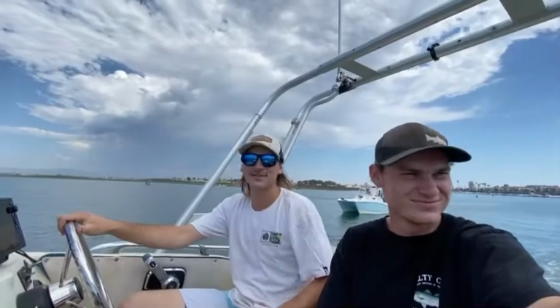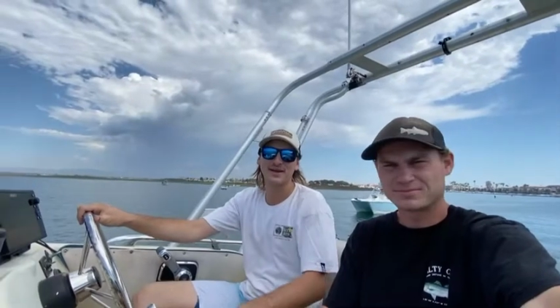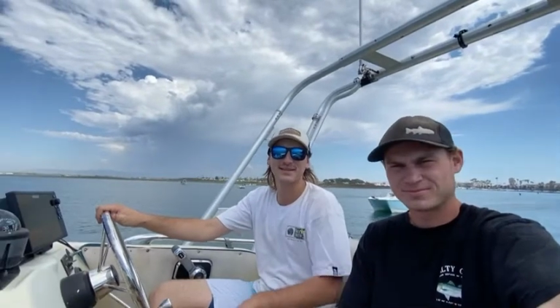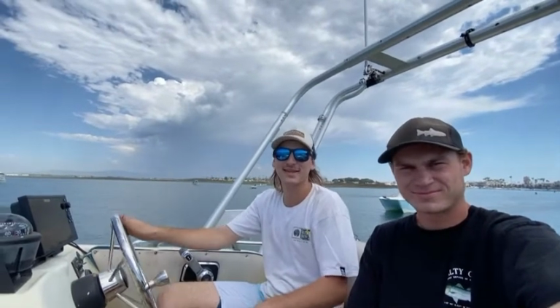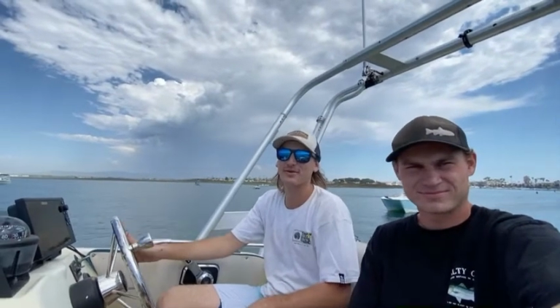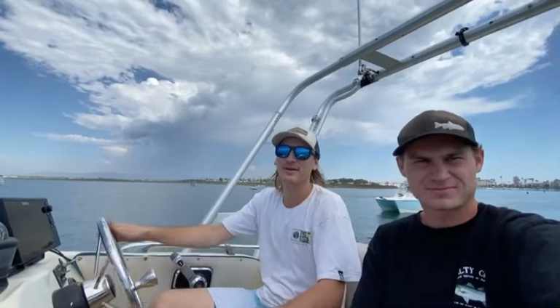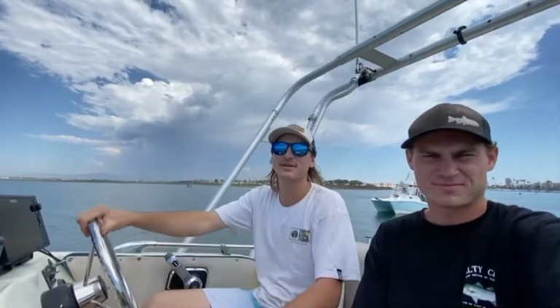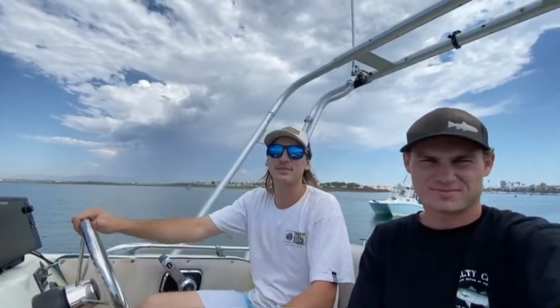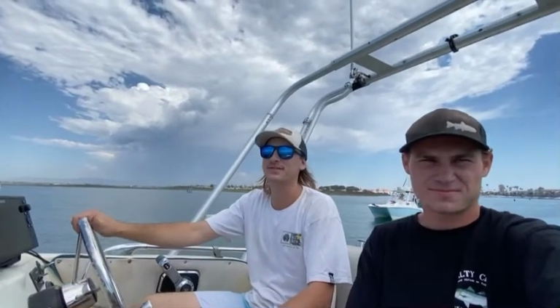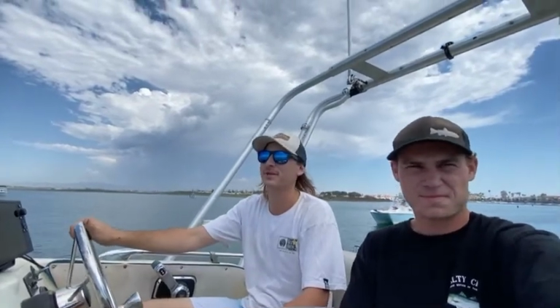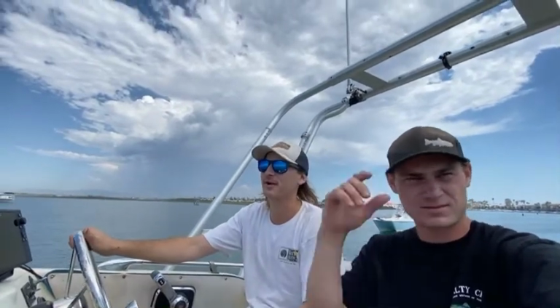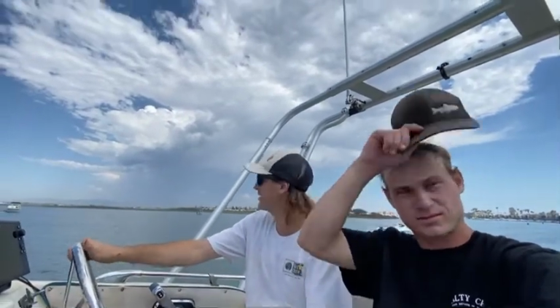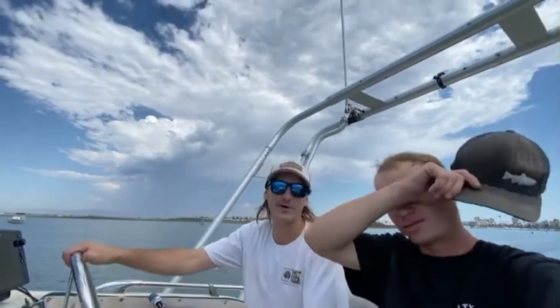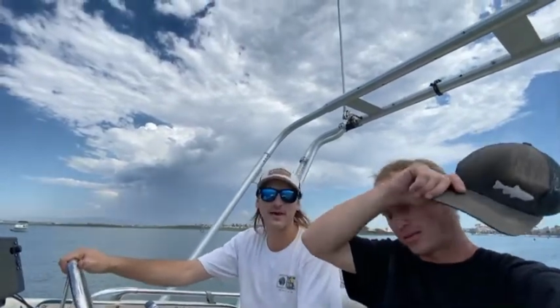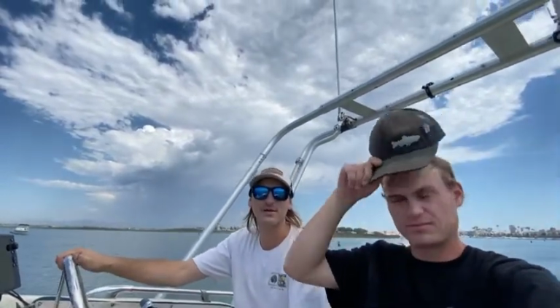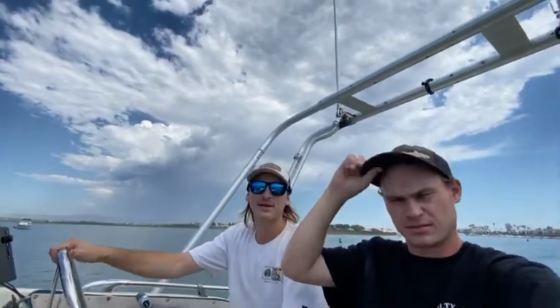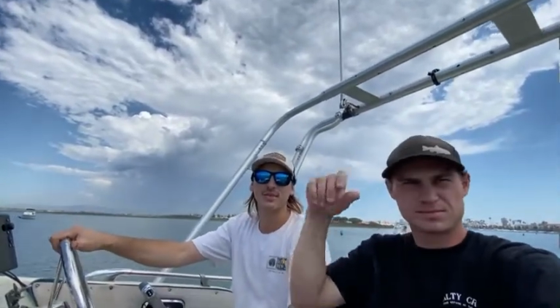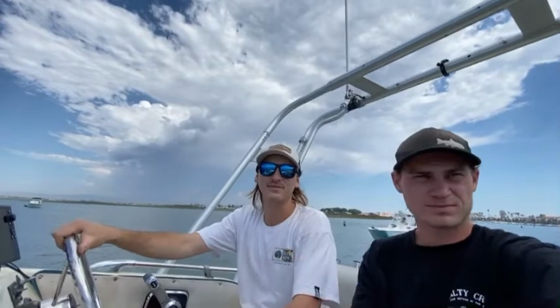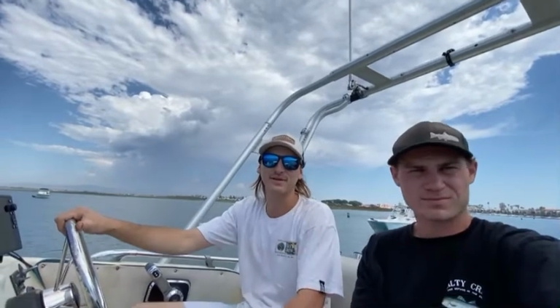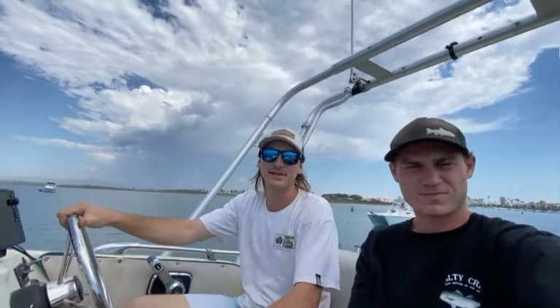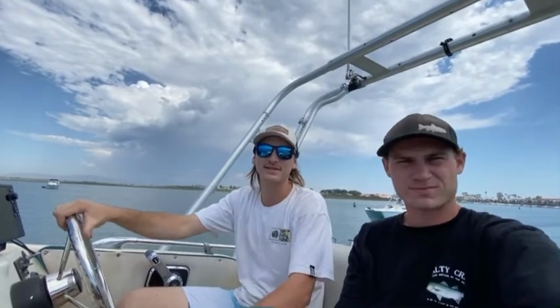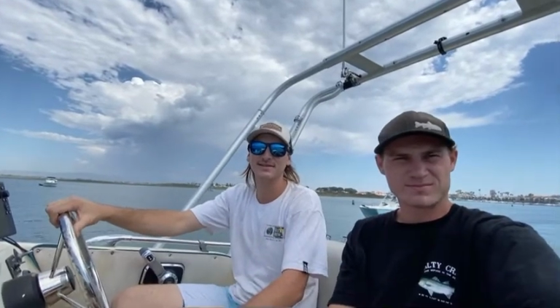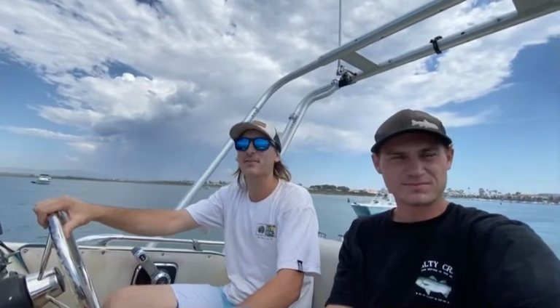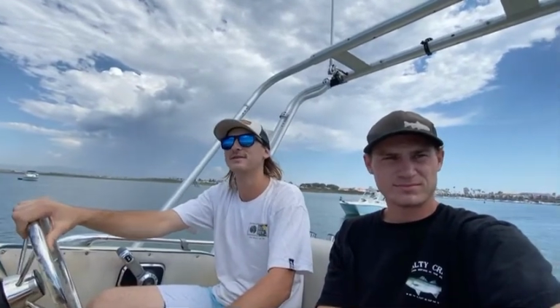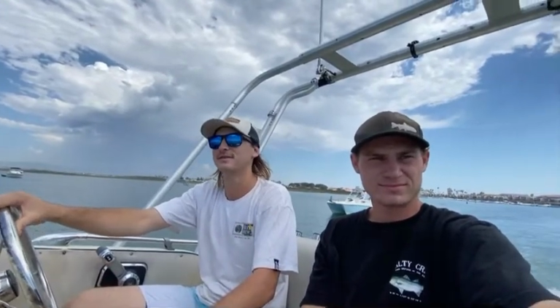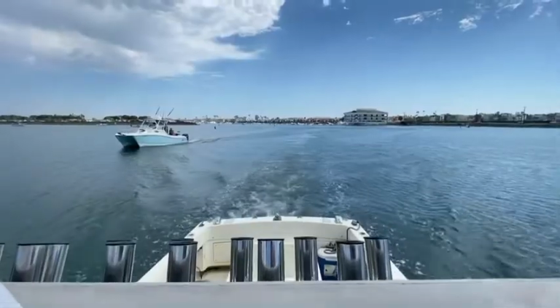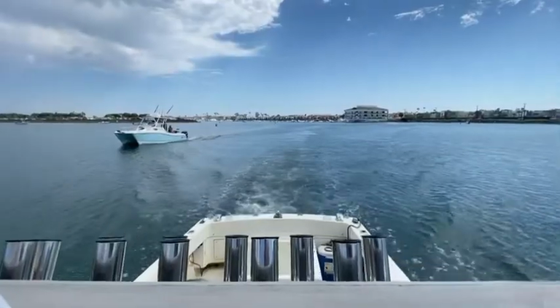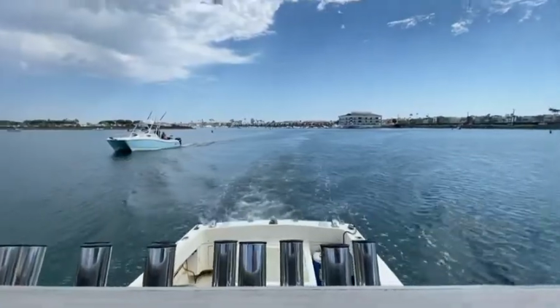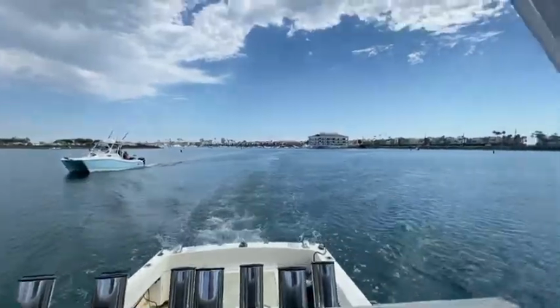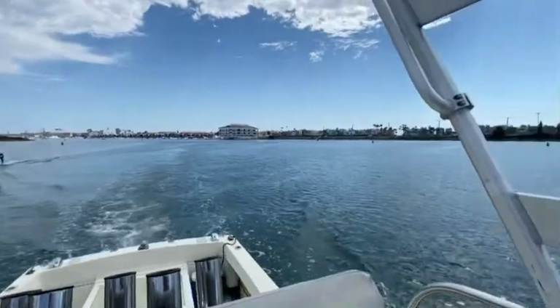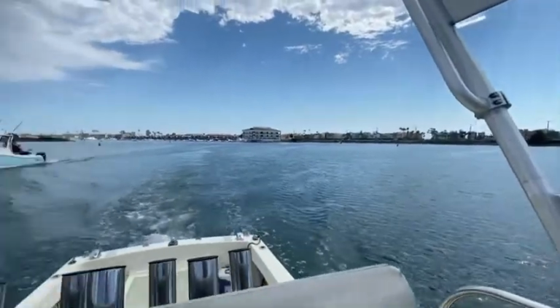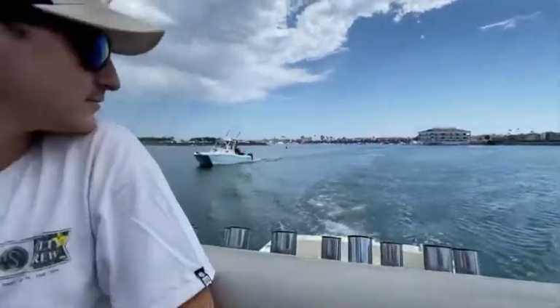What's up guys? Today we're going striped bass fishing and we're headed out of Huntington Harbor right now. We're going to pick up some live sardines and see what happens. Let's see what we can find today.